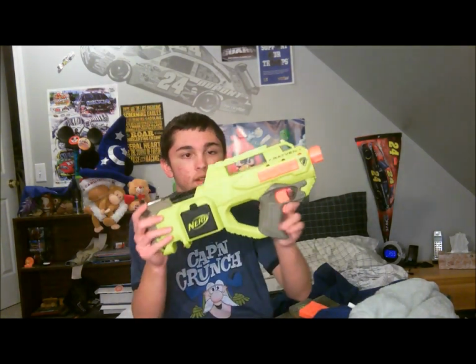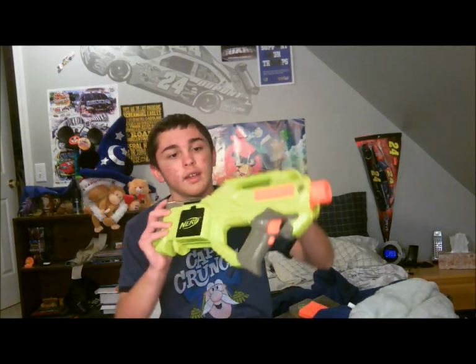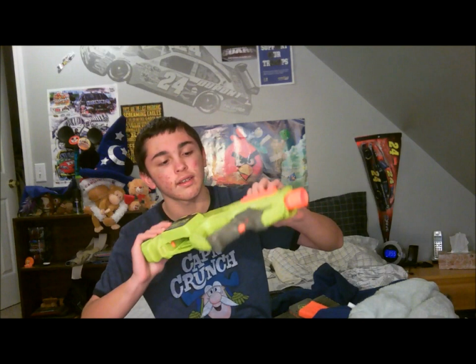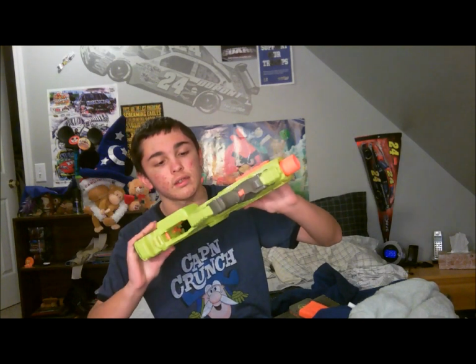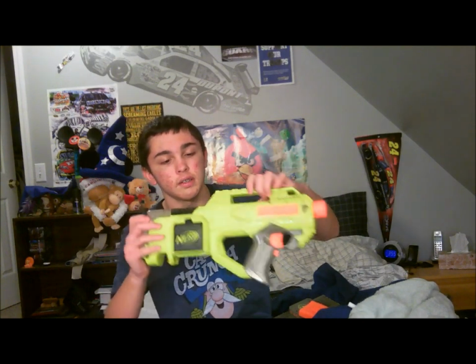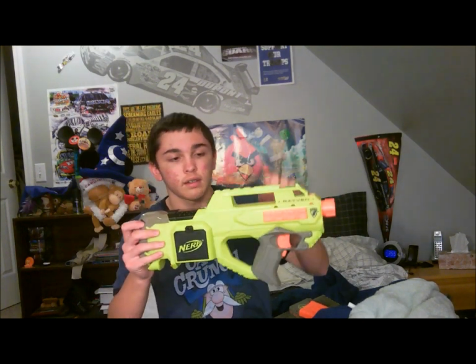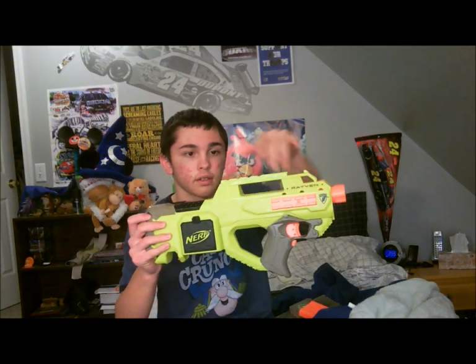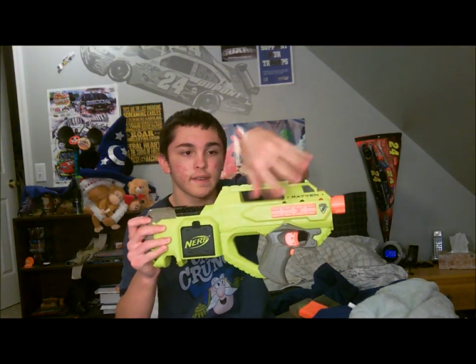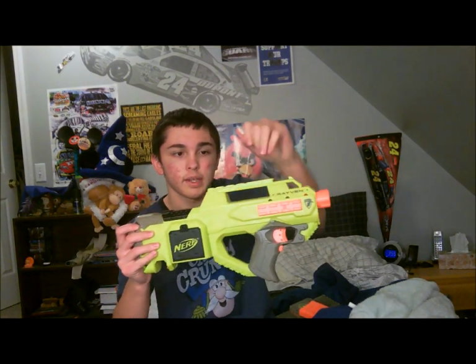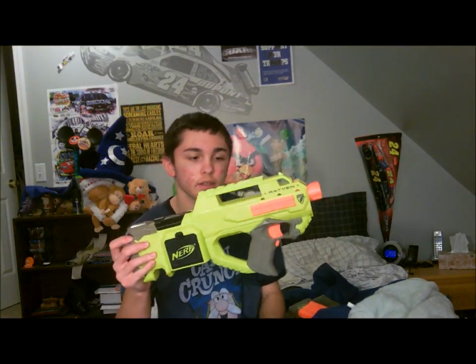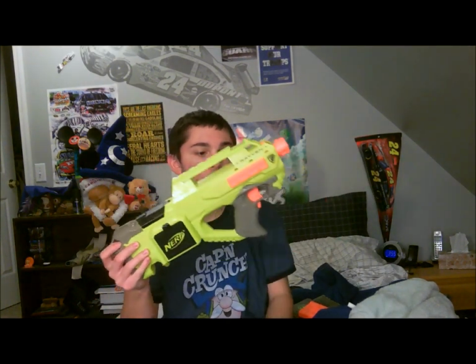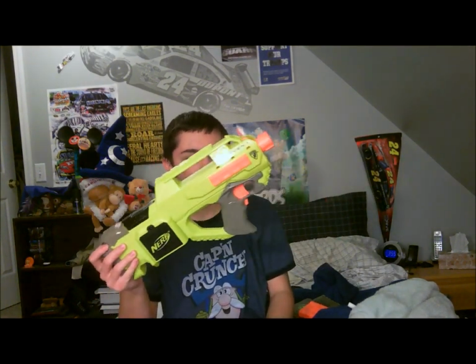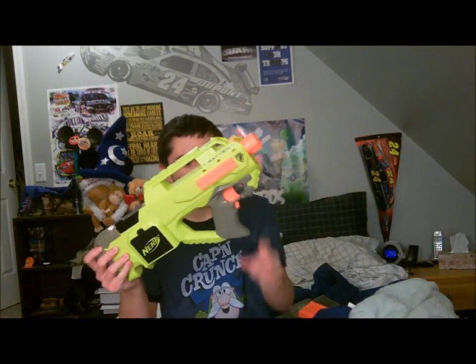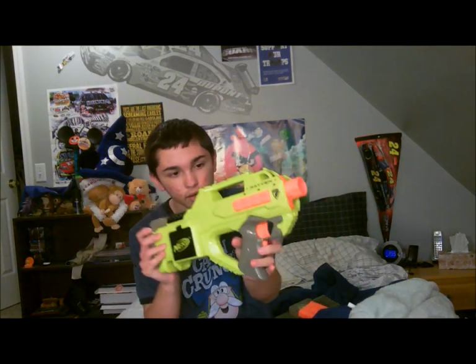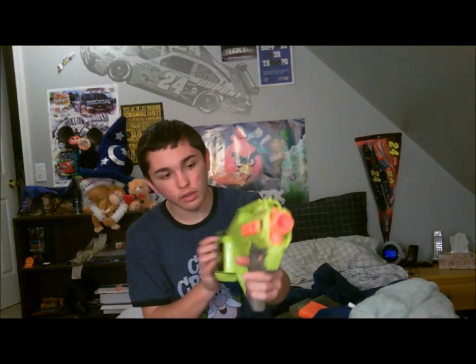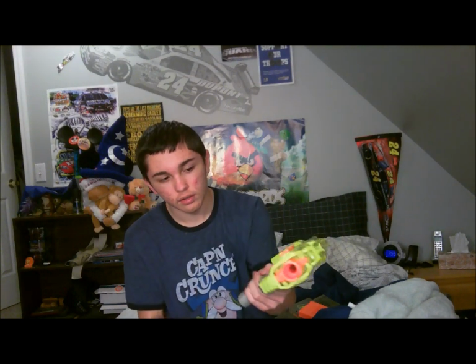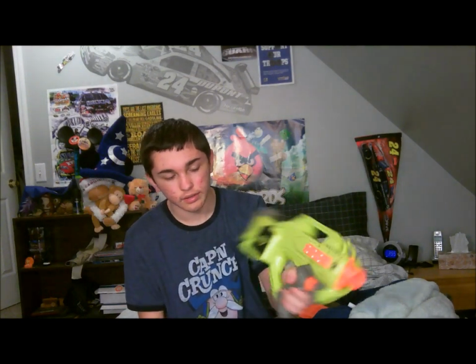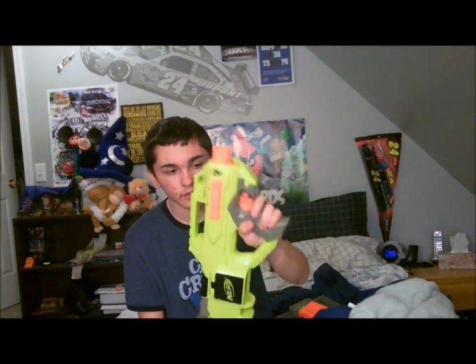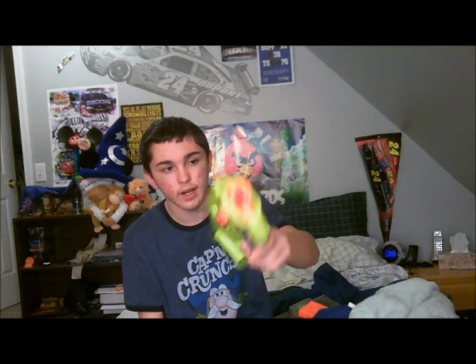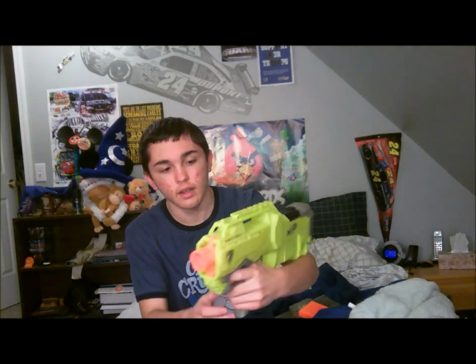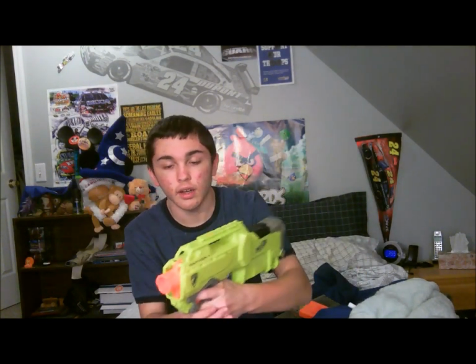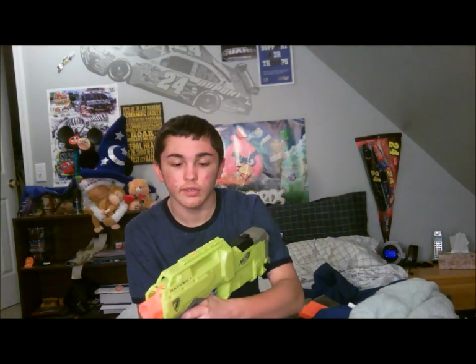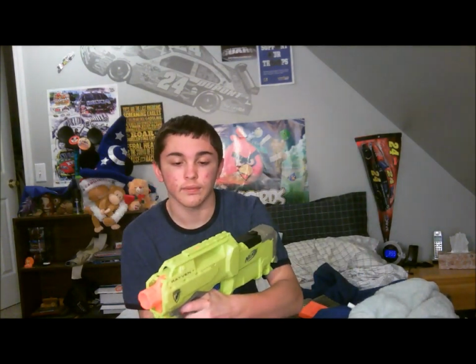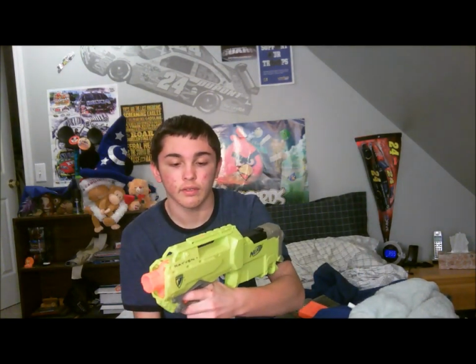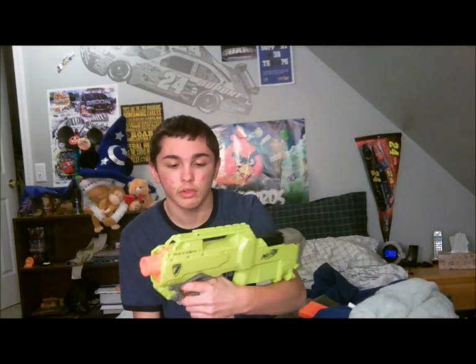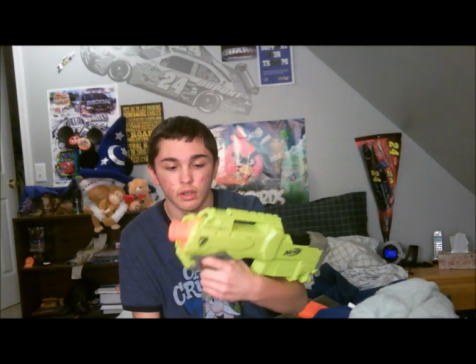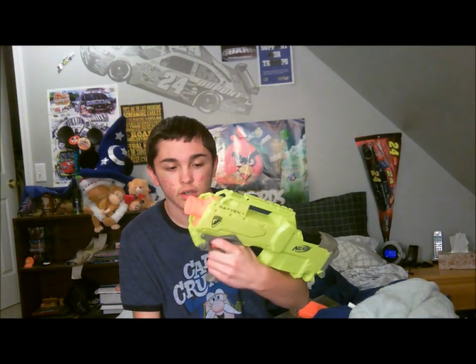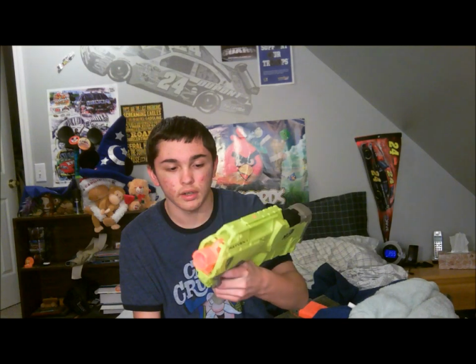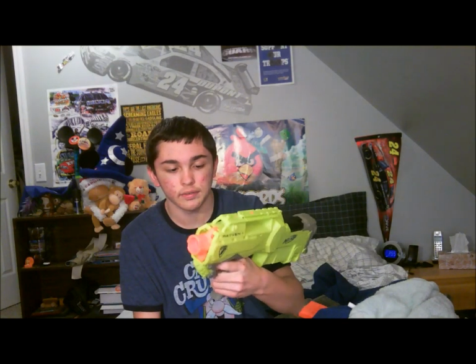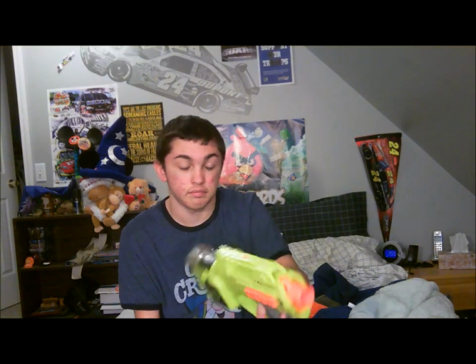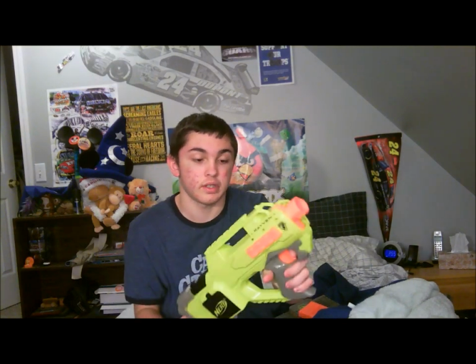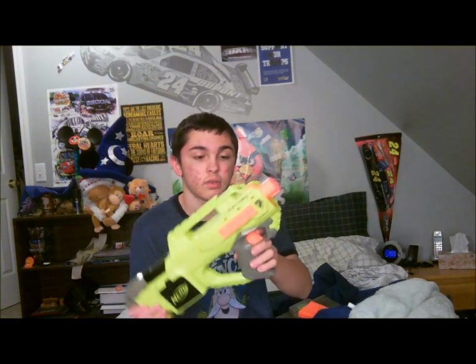It has a yellowy green color — that's its main color. The handle is obviously gray. The handle is actually very comfortable; it's pretty nice to hold.